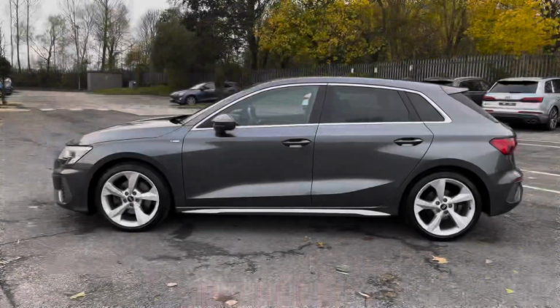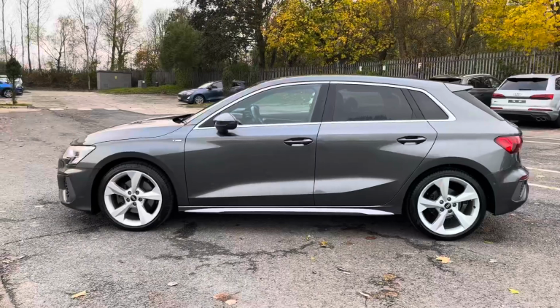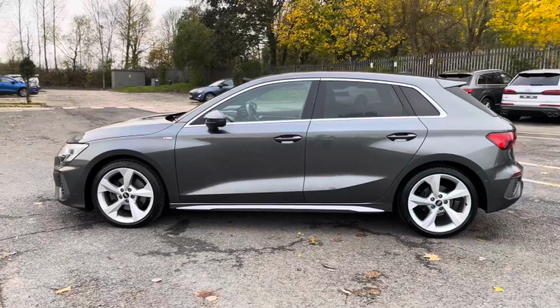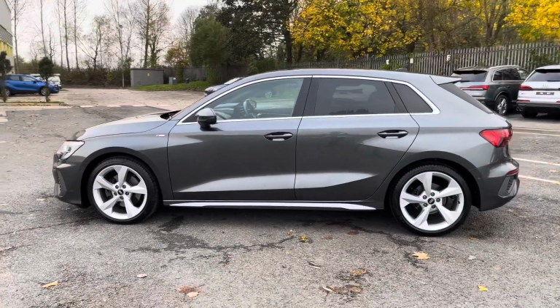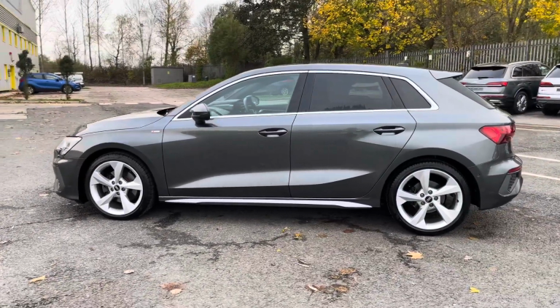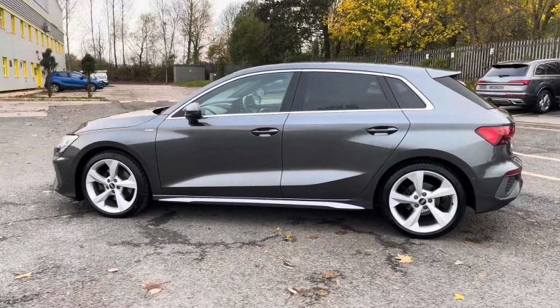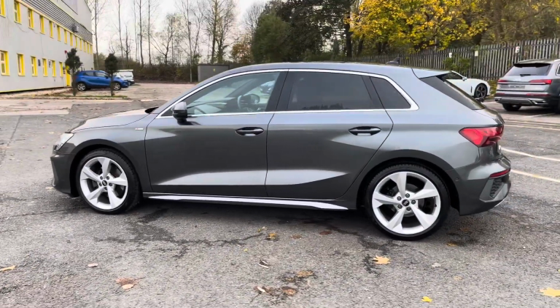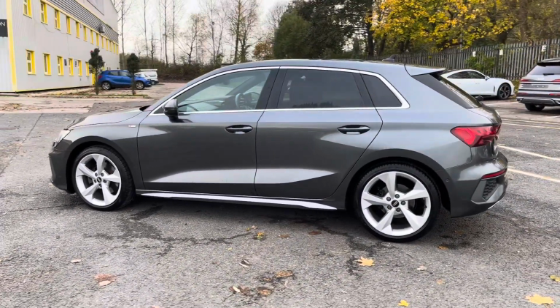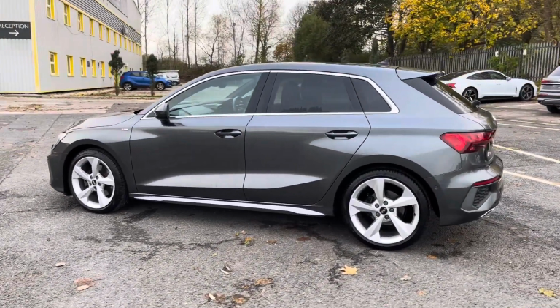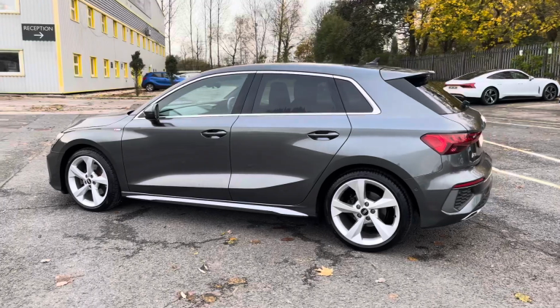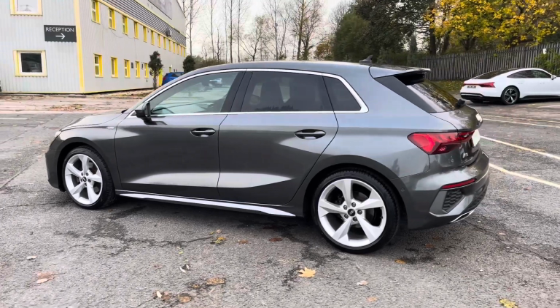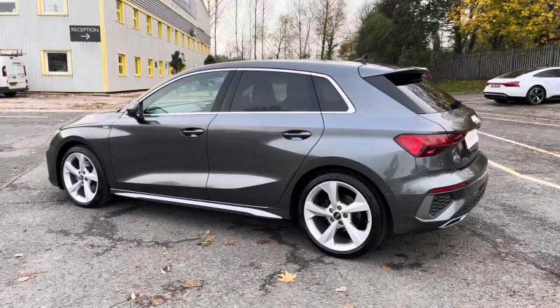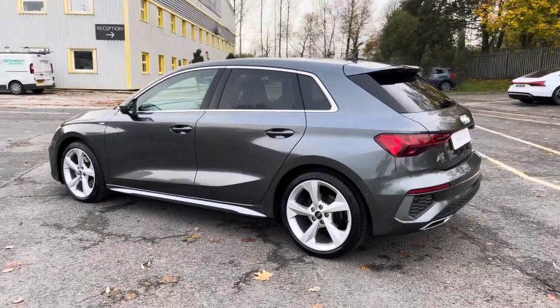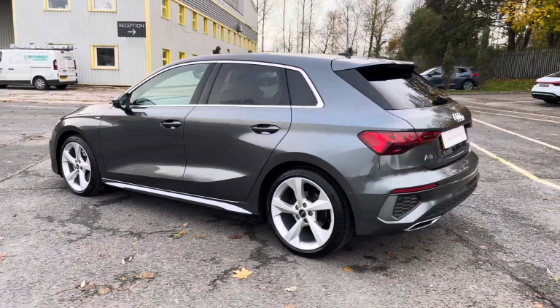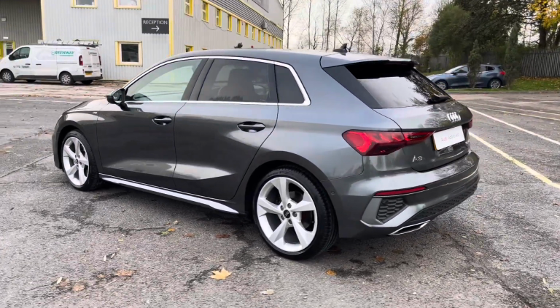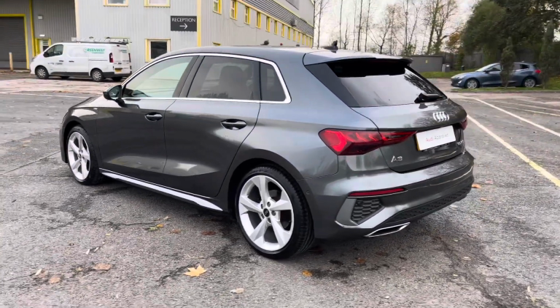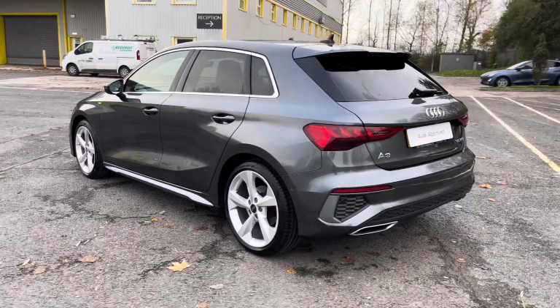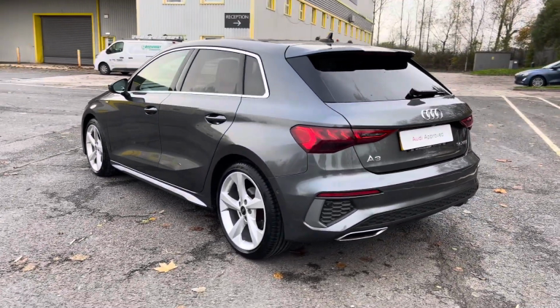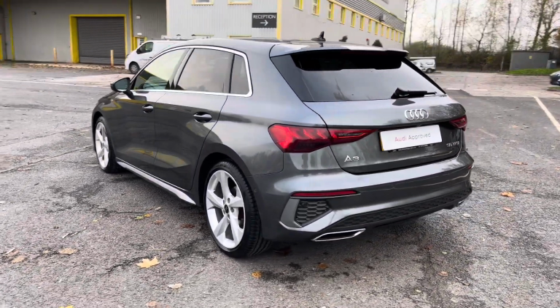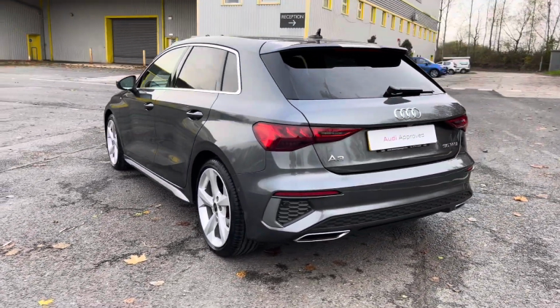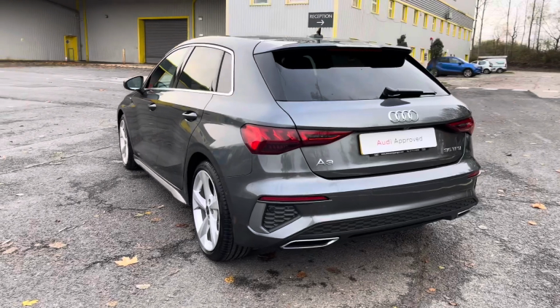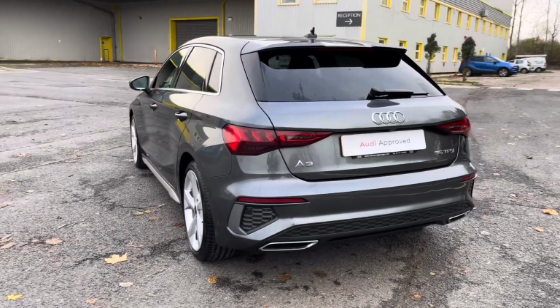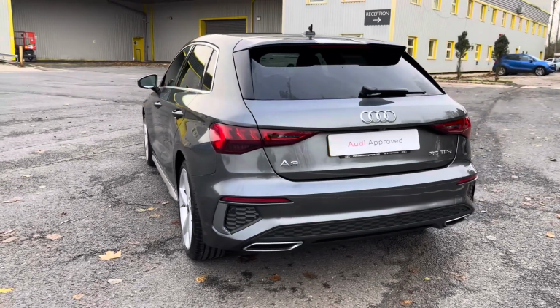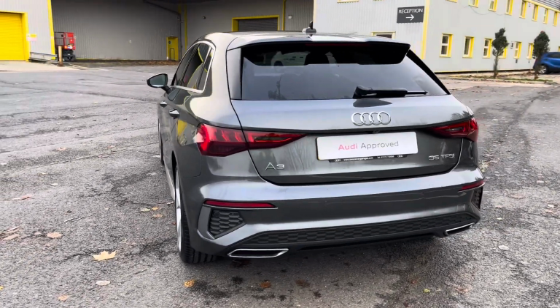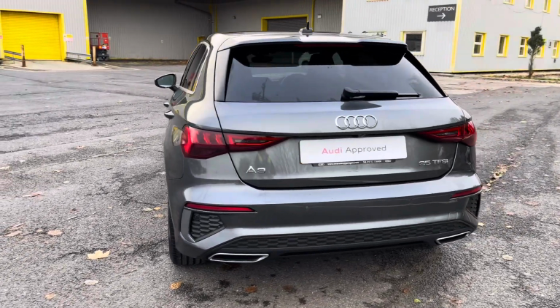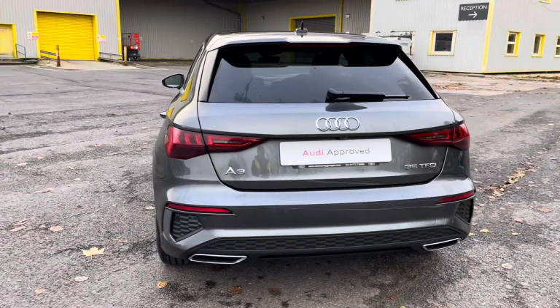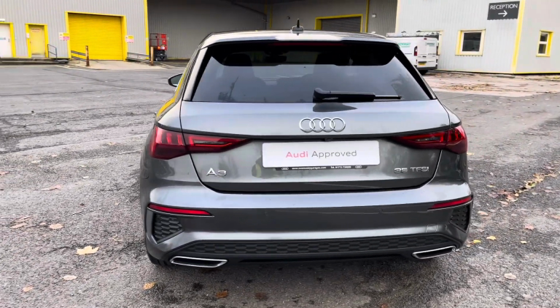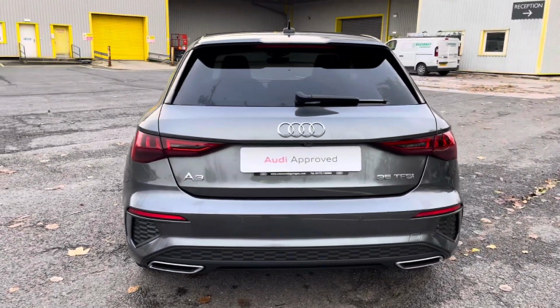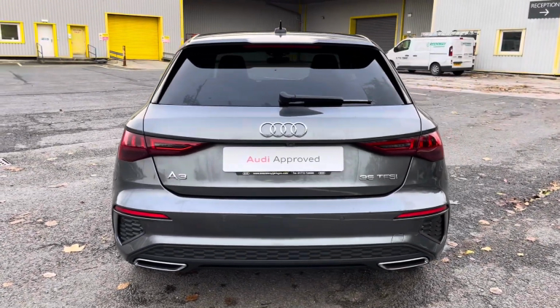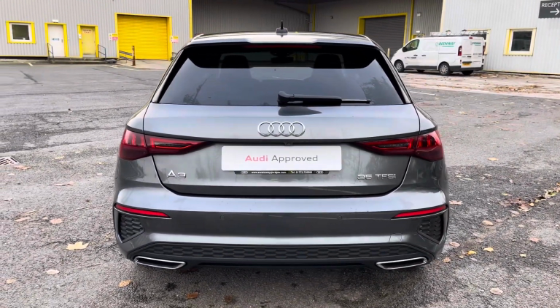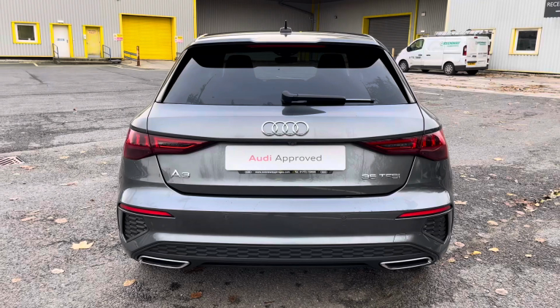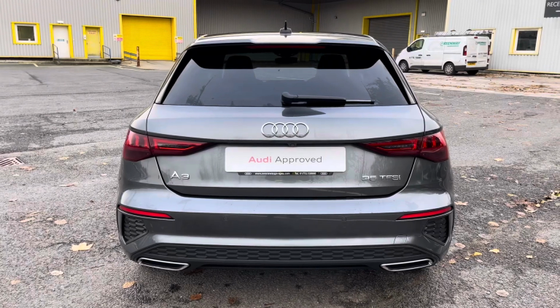This approved used A3 is a 70 plate which has had just one previous owner and it's done just over 8,398 miles, whilst it's had two previous services with the last coming on the 10th of November 2023.